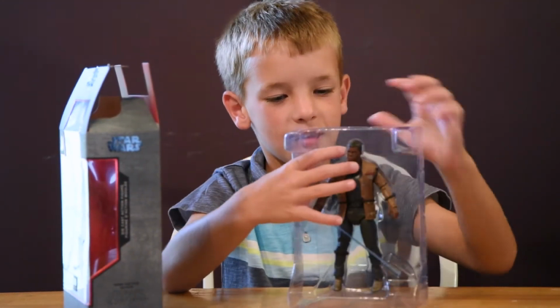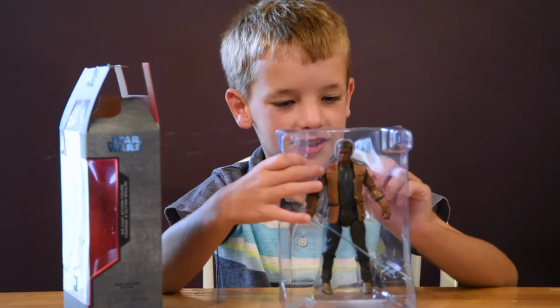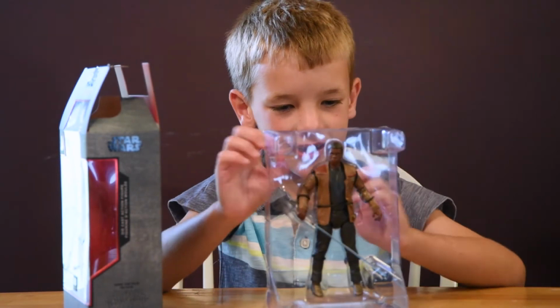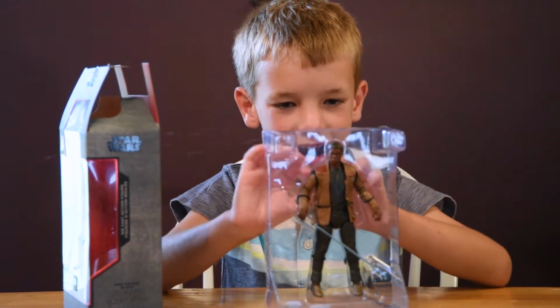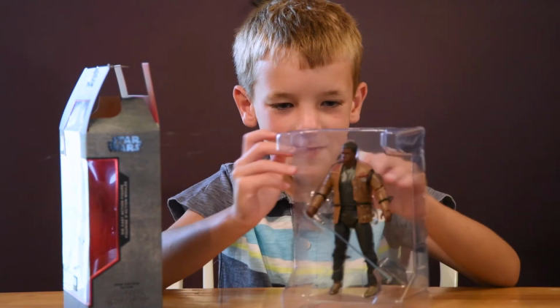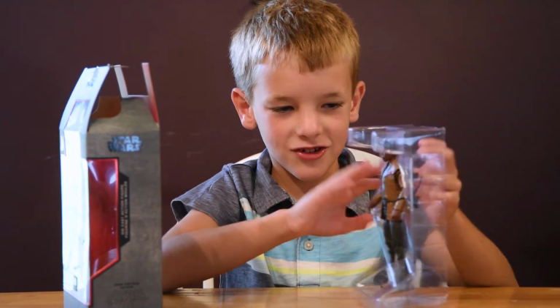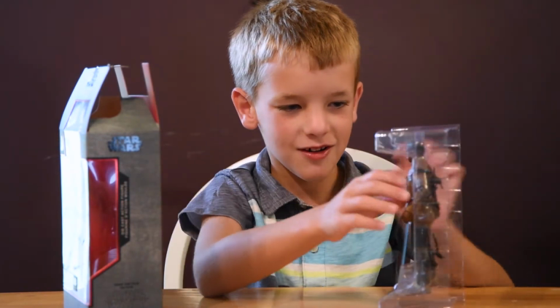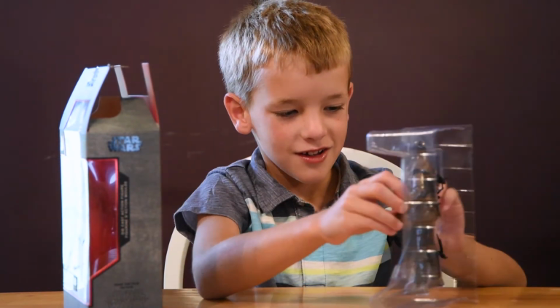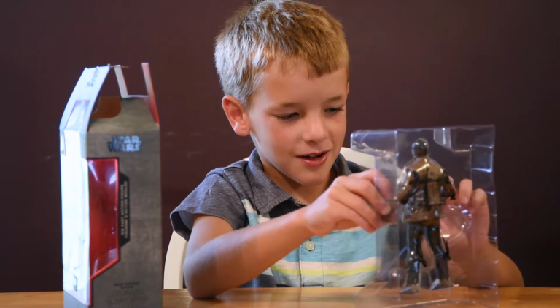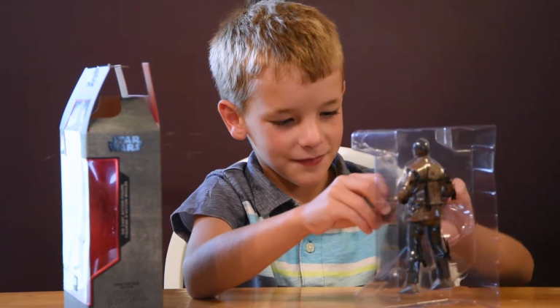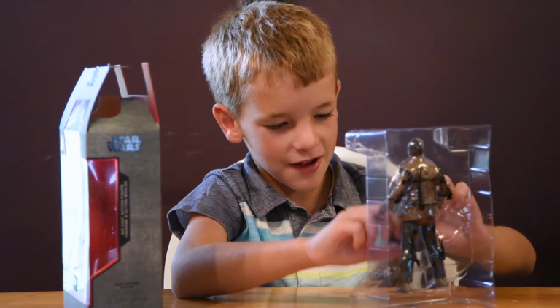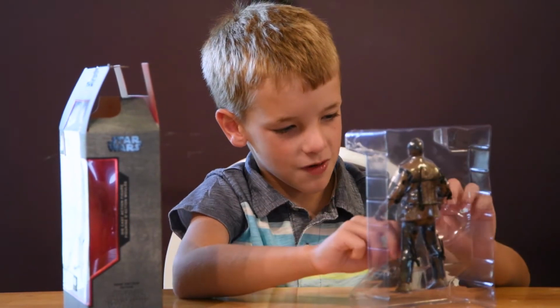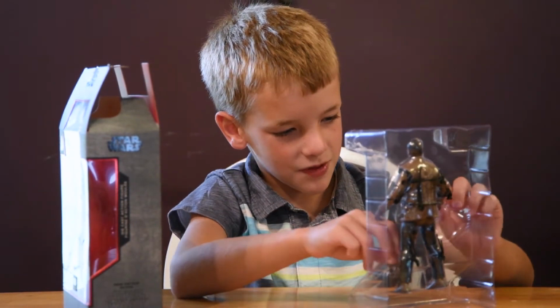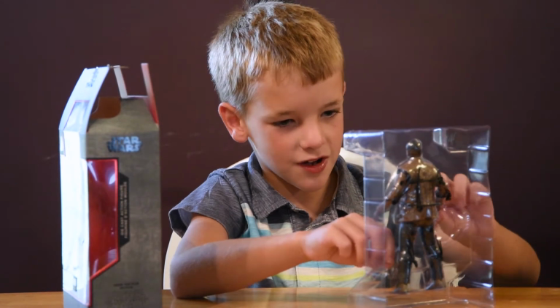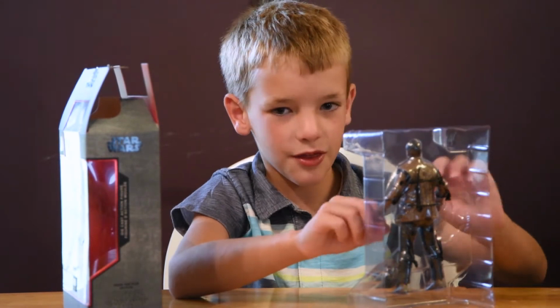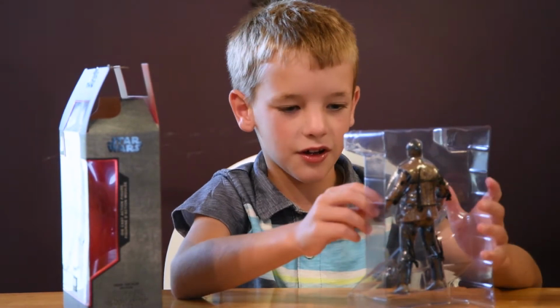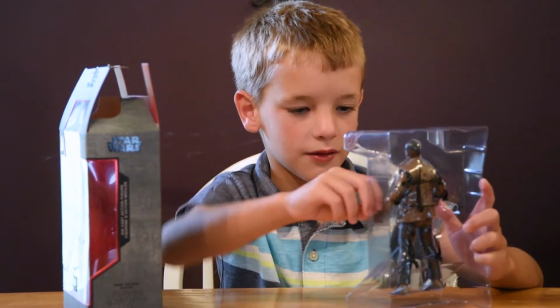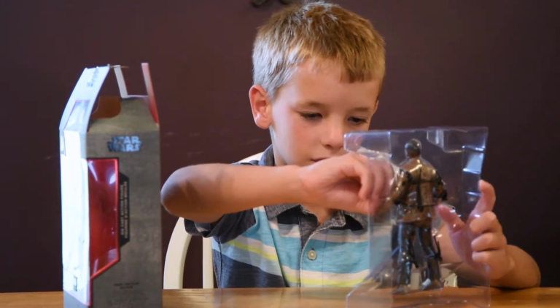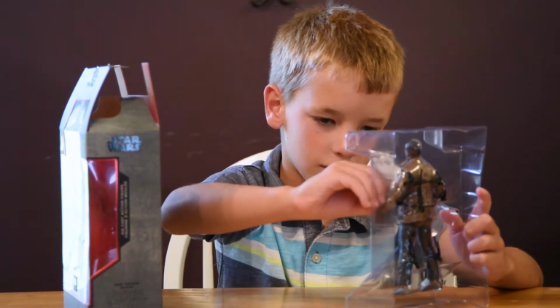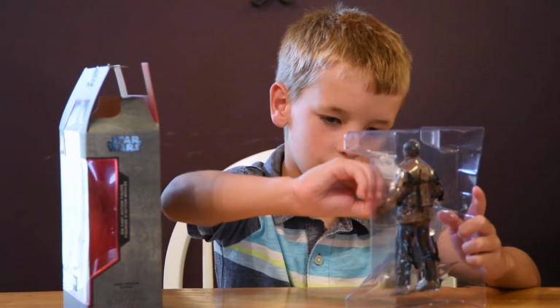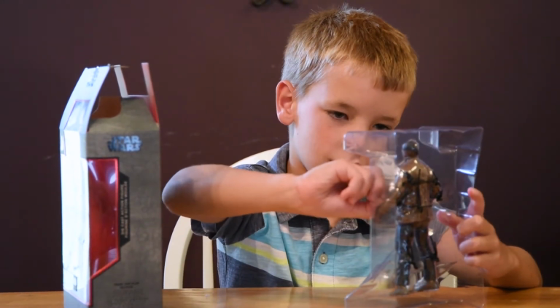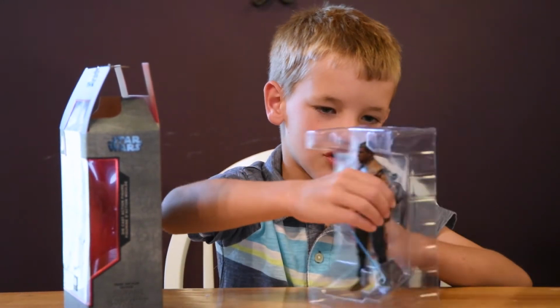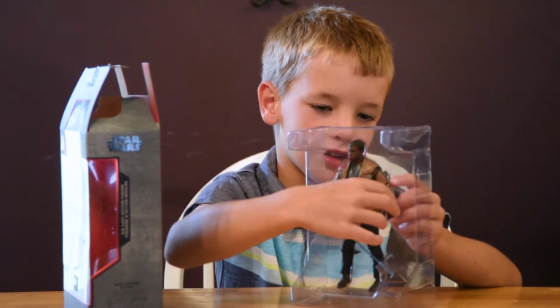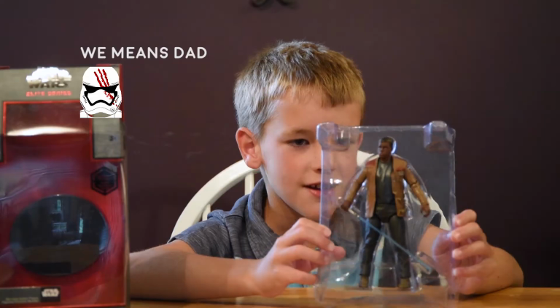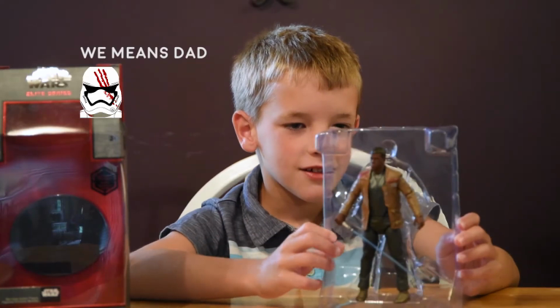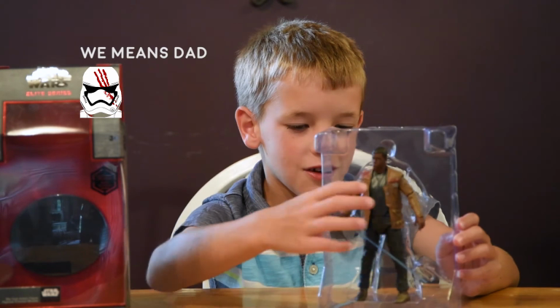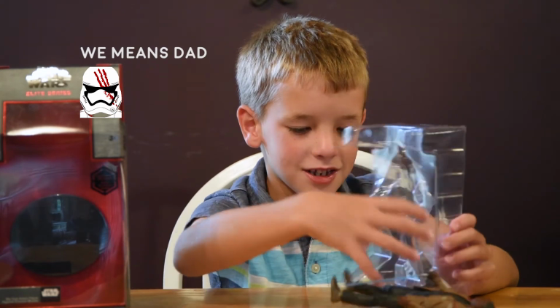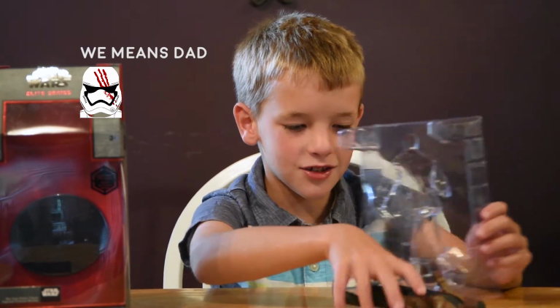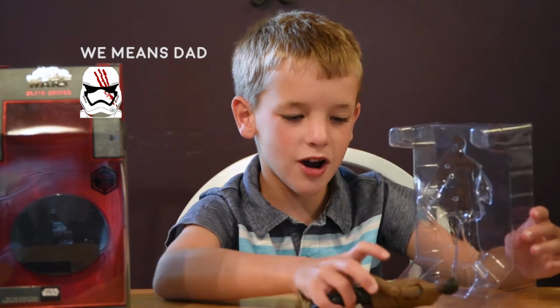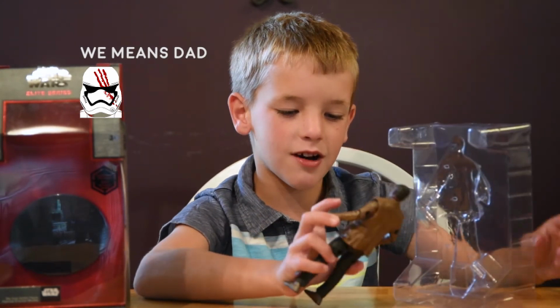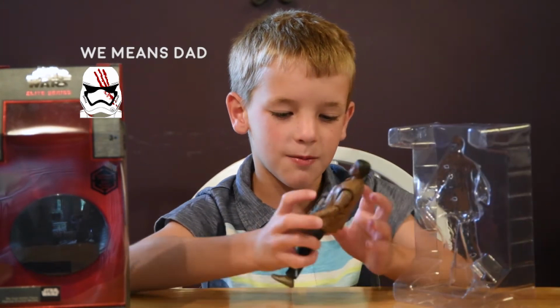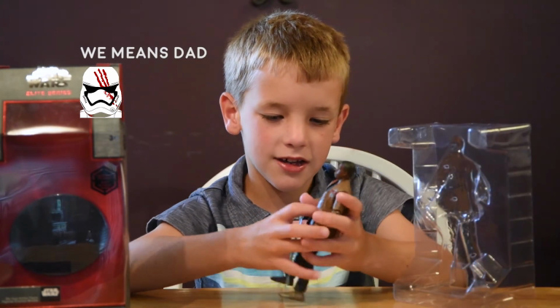This is it out of the package now — we have to cut the little string thing. So this is the toy out of the package.